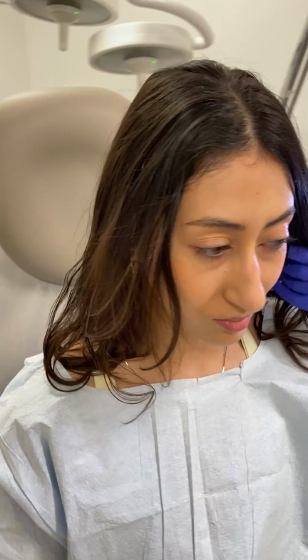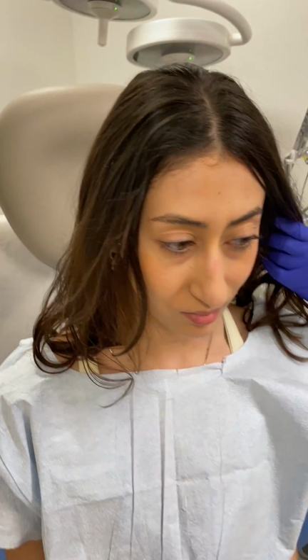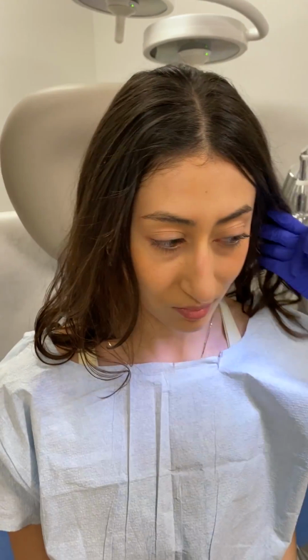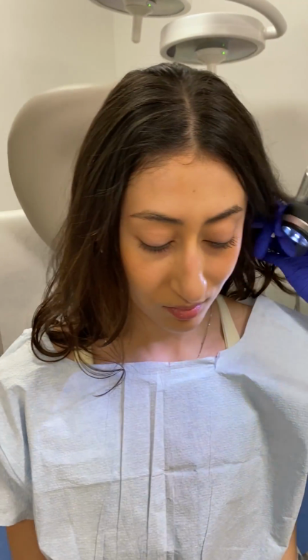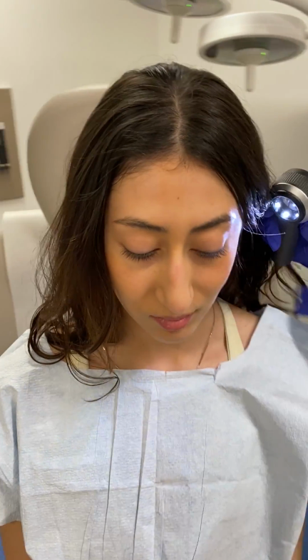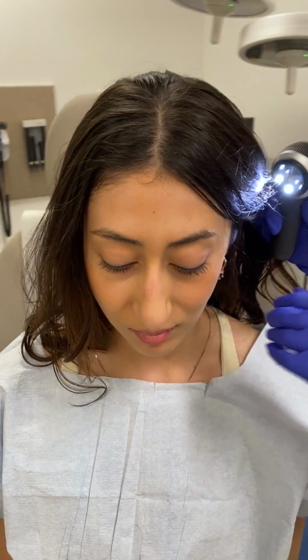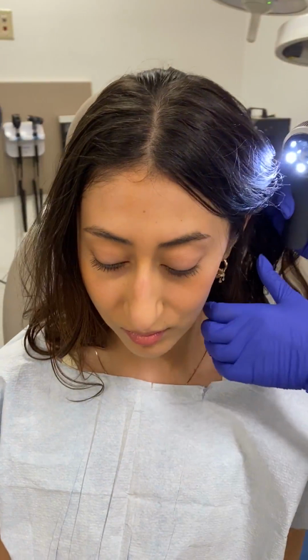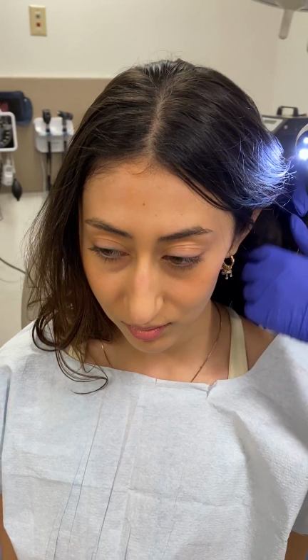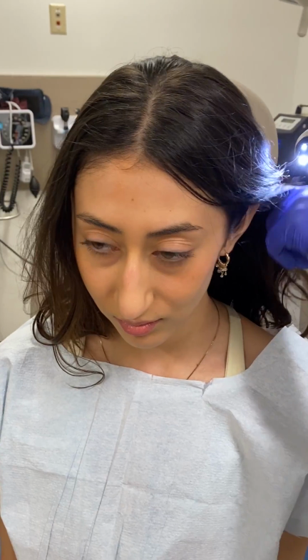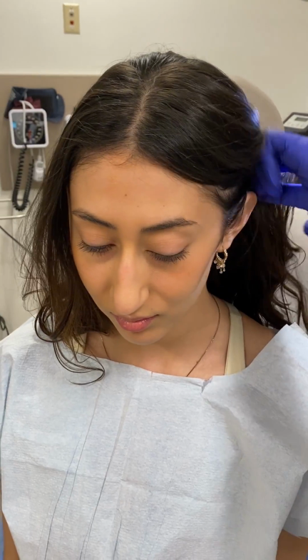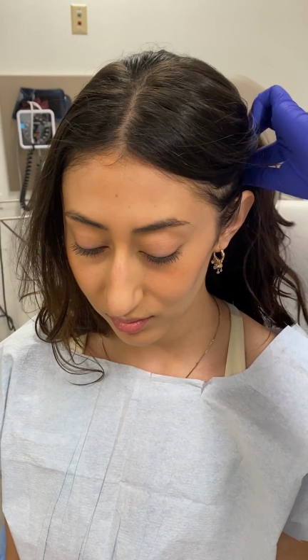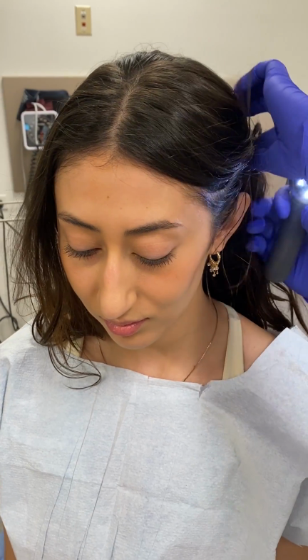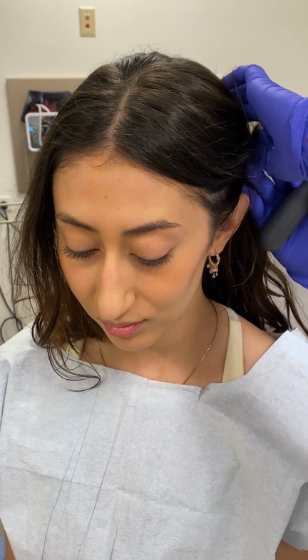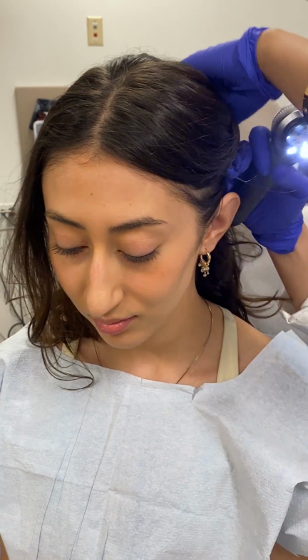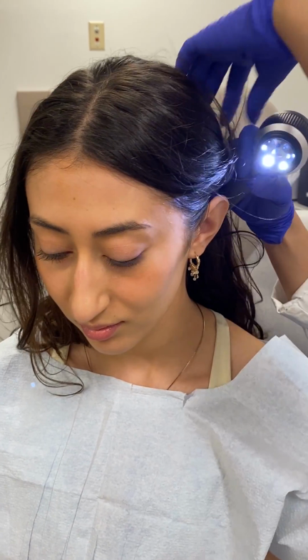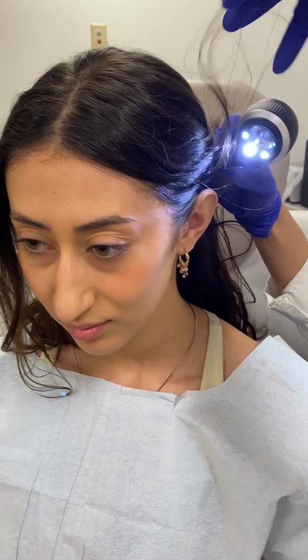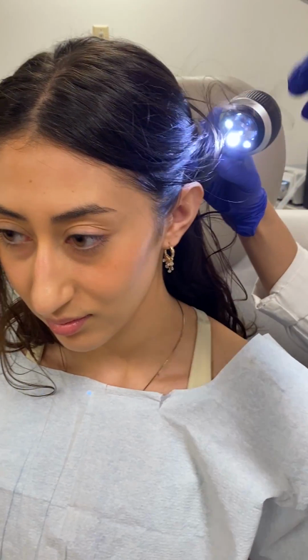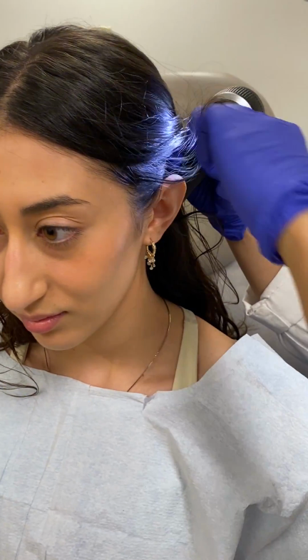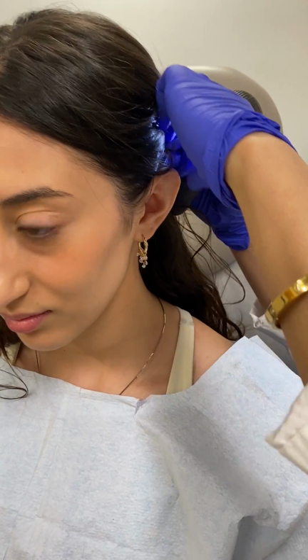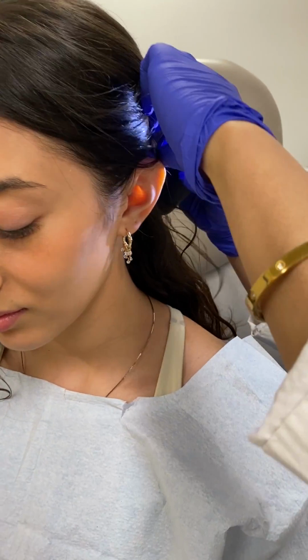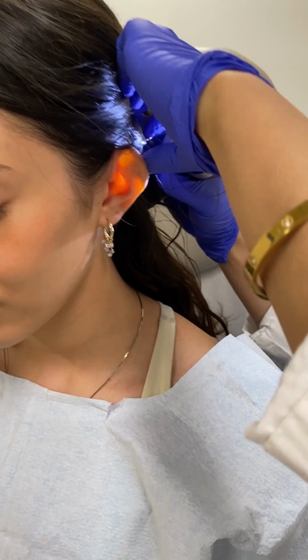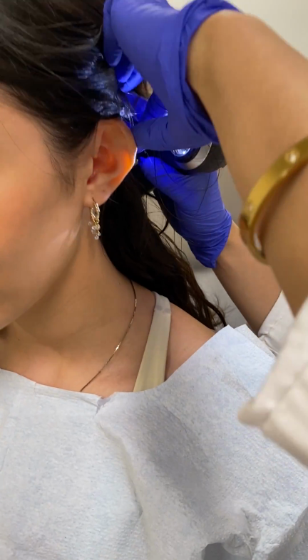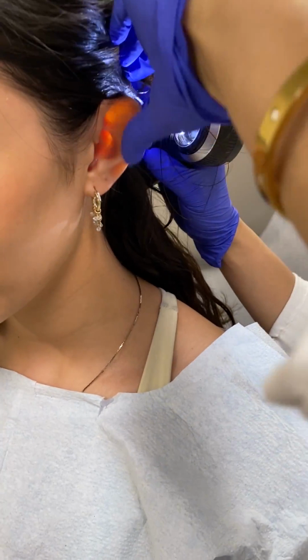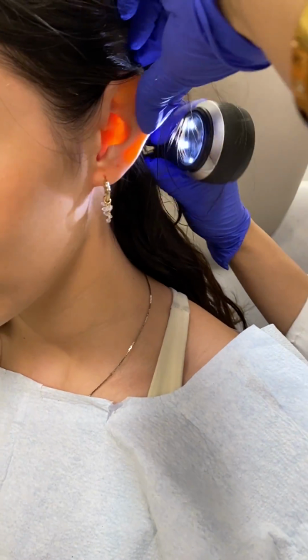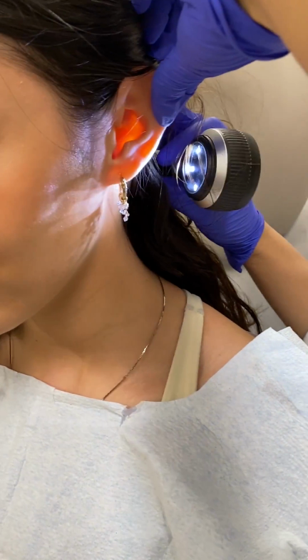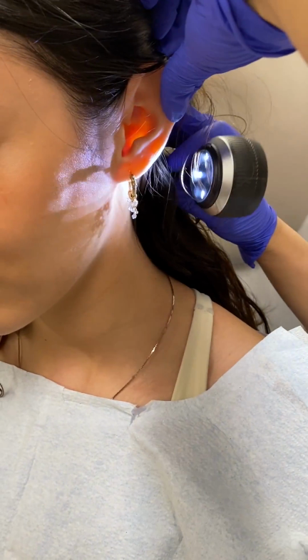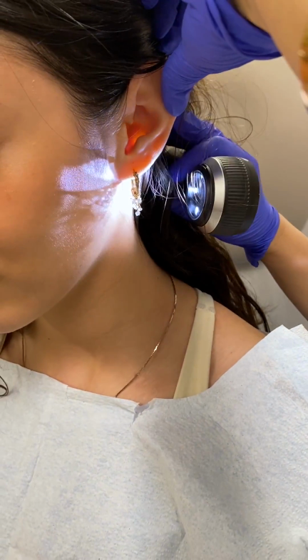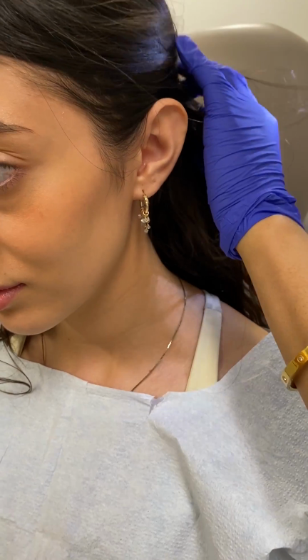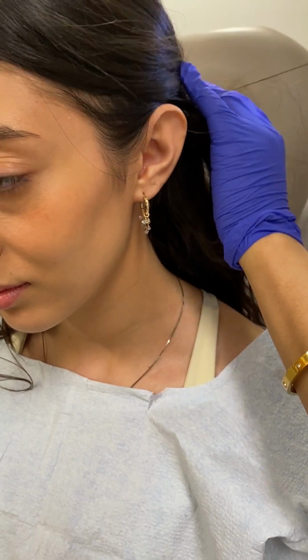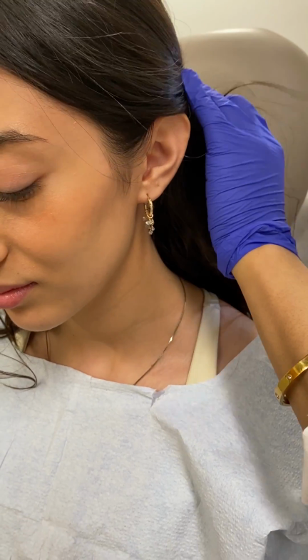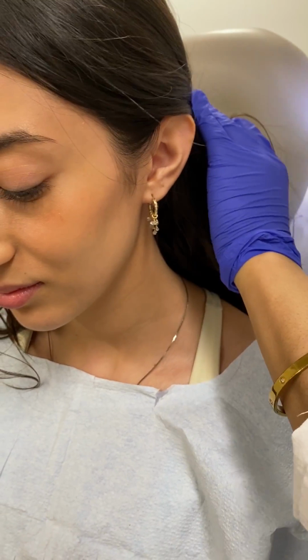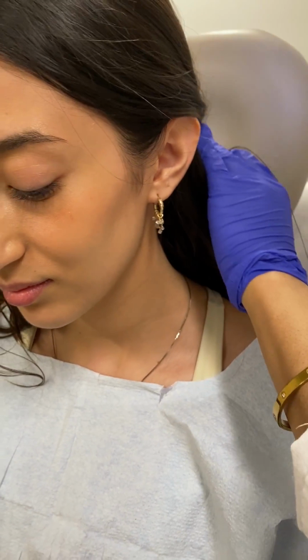Now we'll look at the head and neck. I'm going to start with this ear — we look at the full ear and also behind the ear. Now I'm going to move to the face.